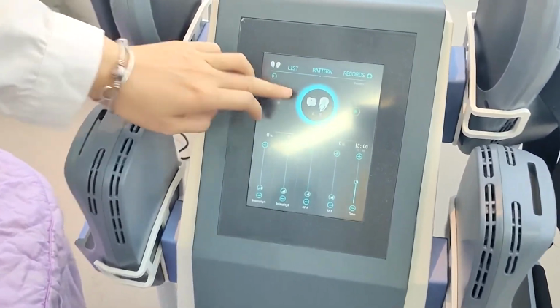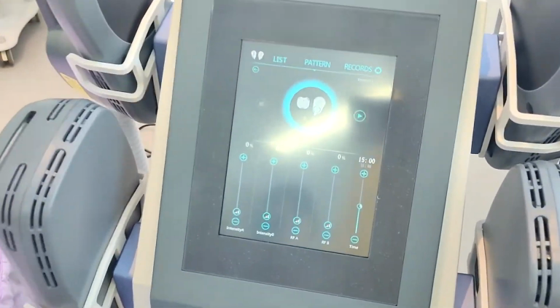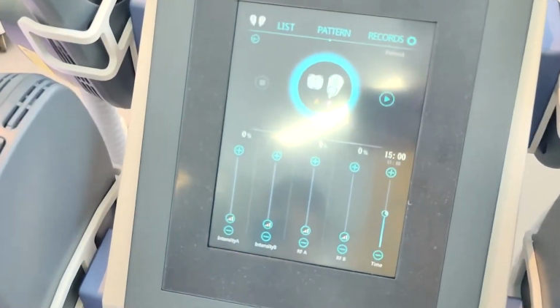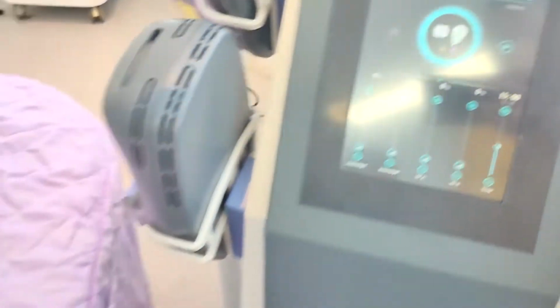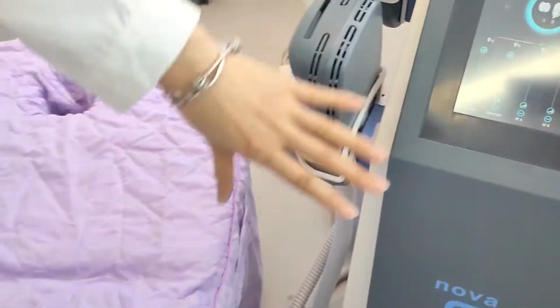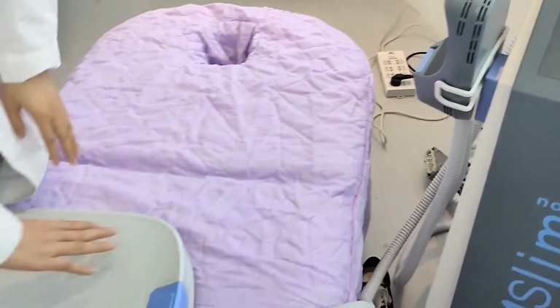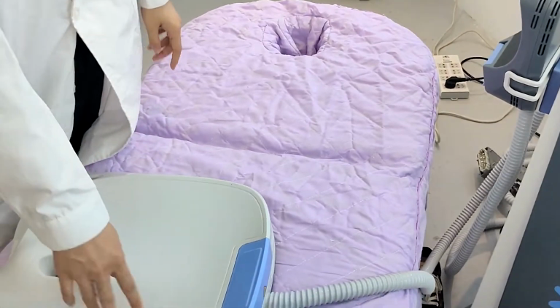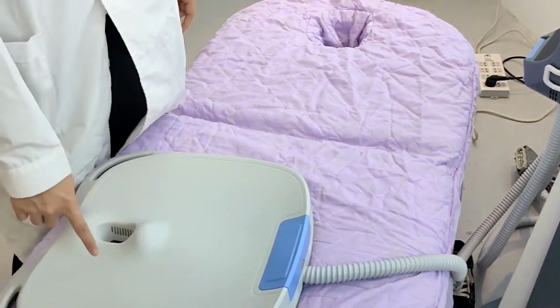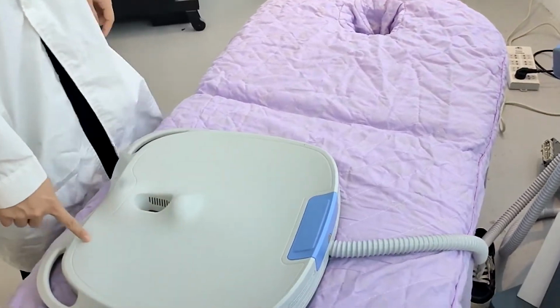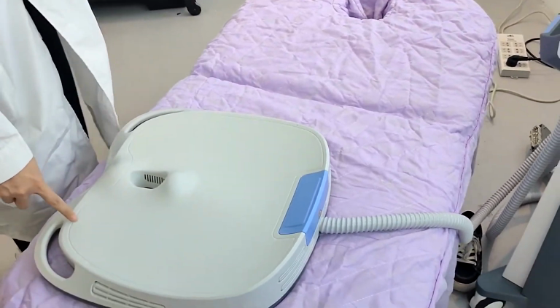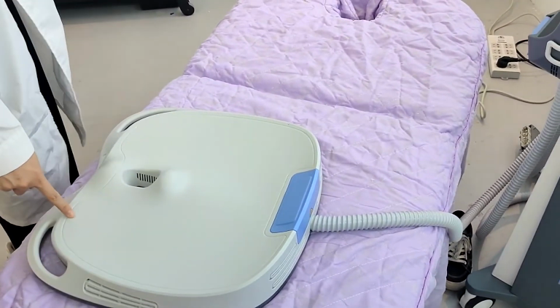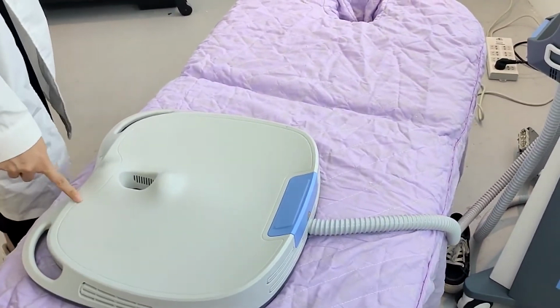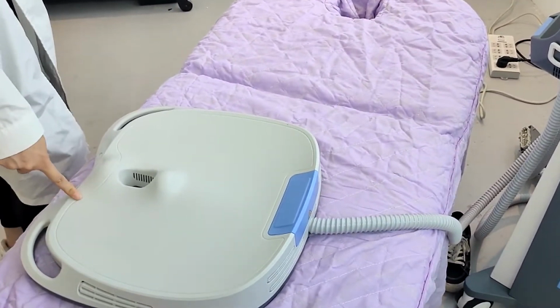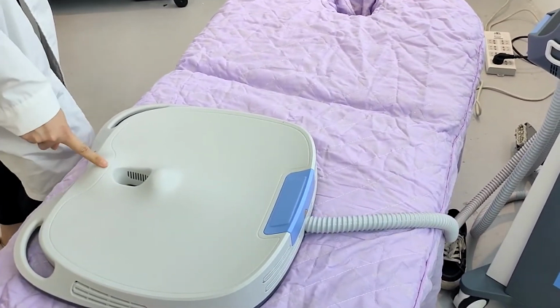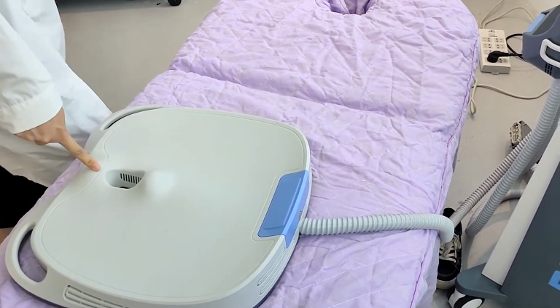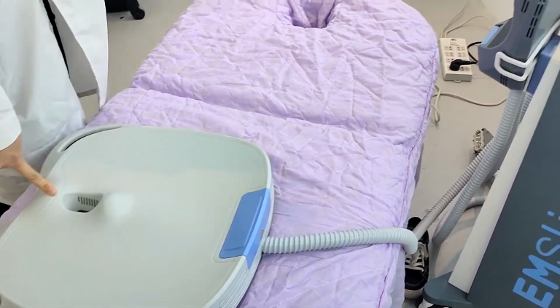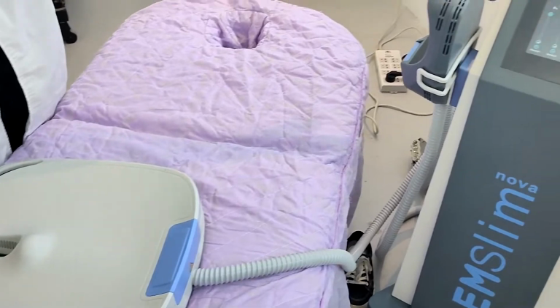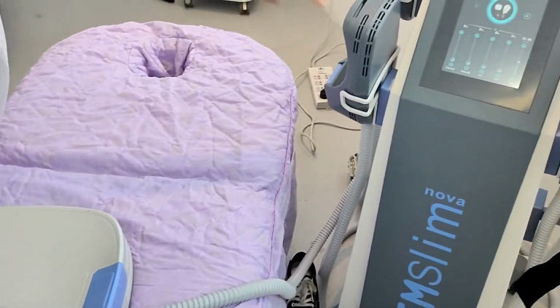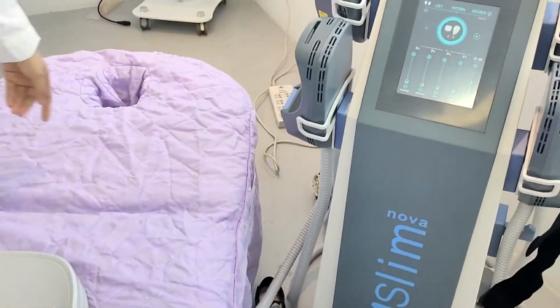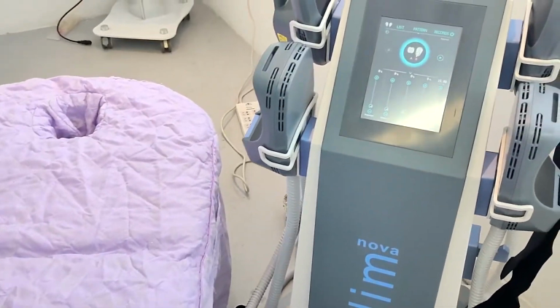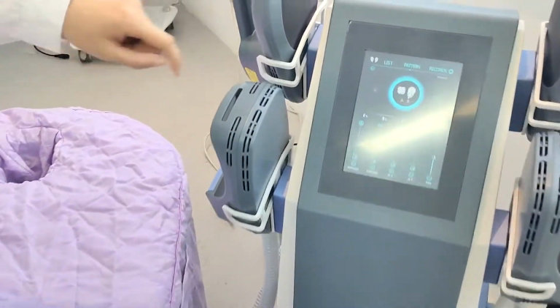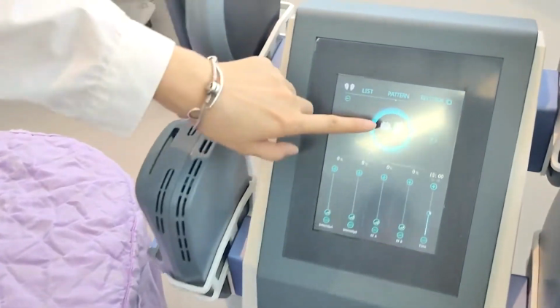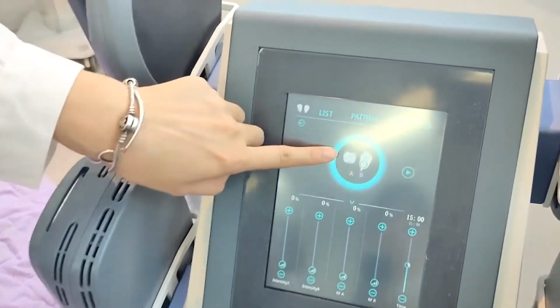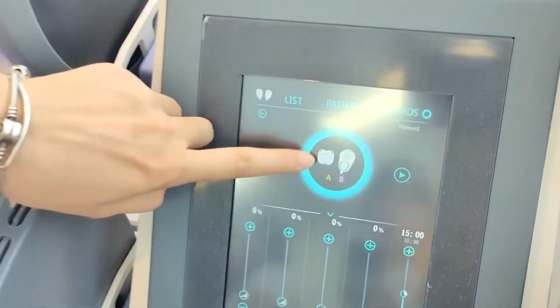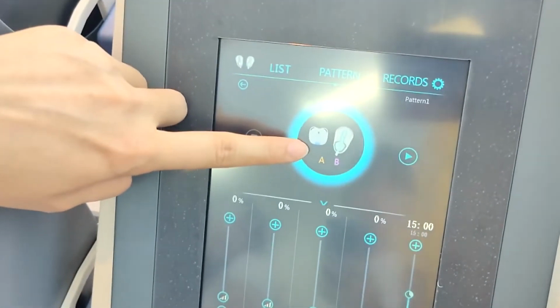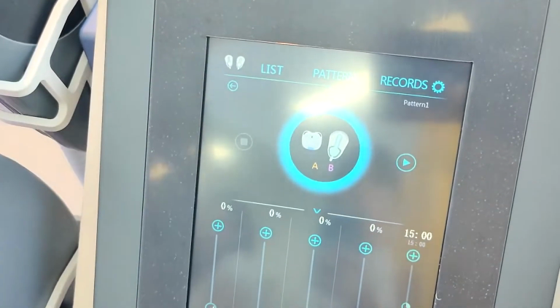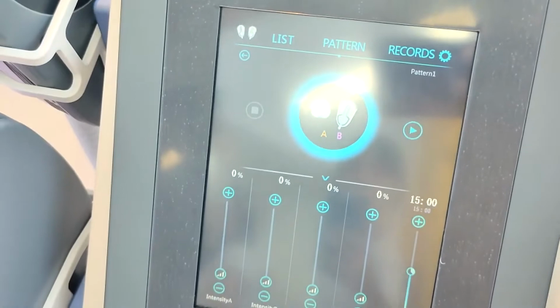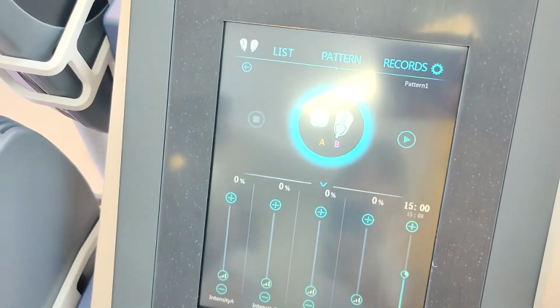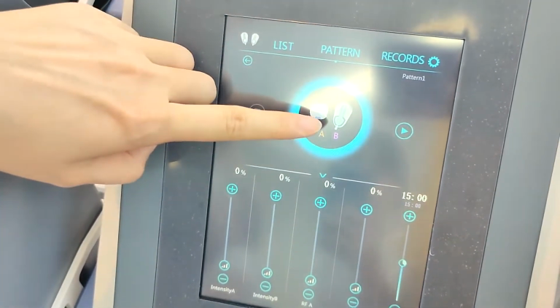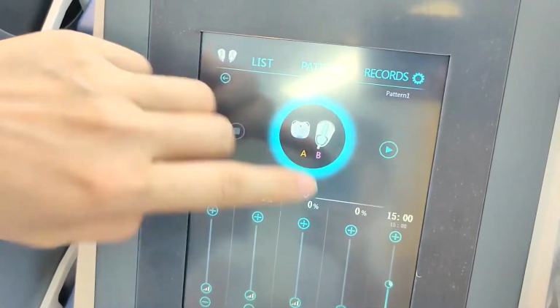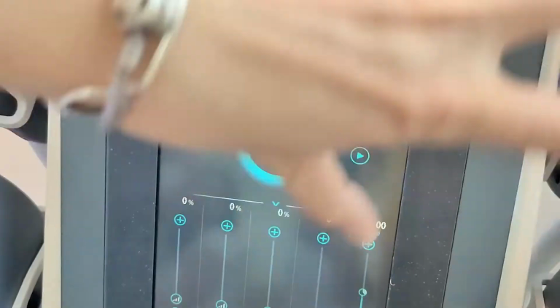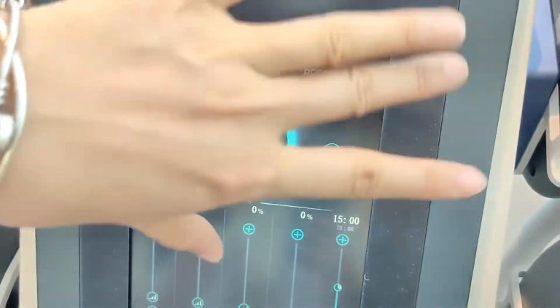It has four handles, and optionally you can use this one with two handles working at the same time. Channel A is for the buttocks, and channel B is for the arms.